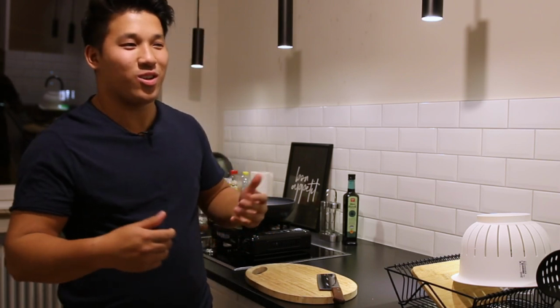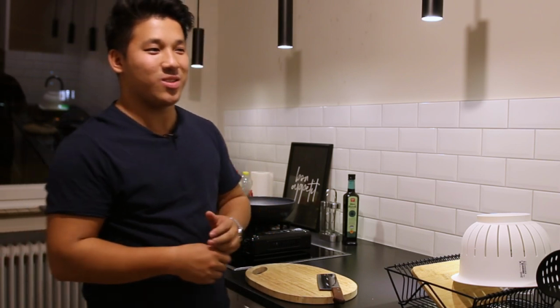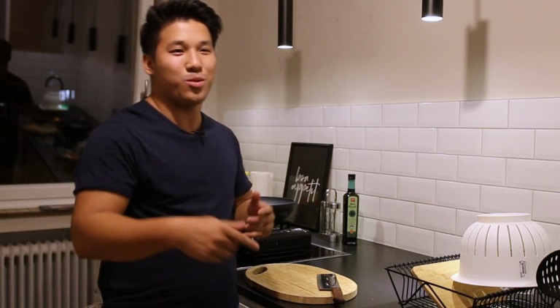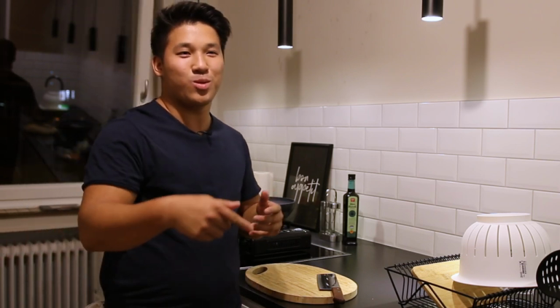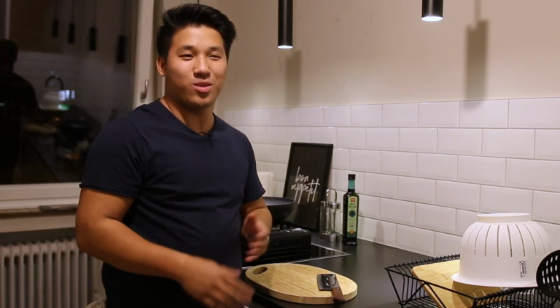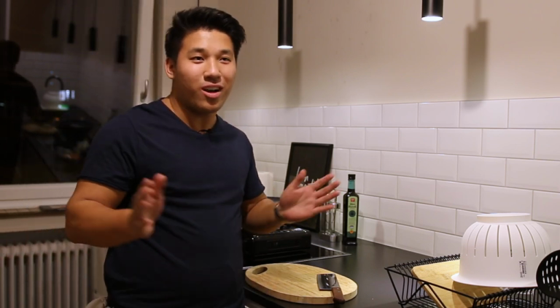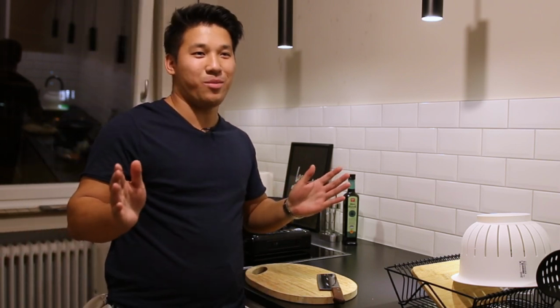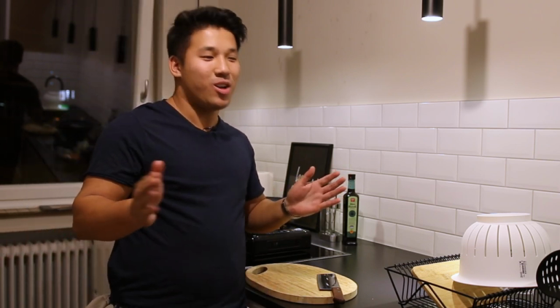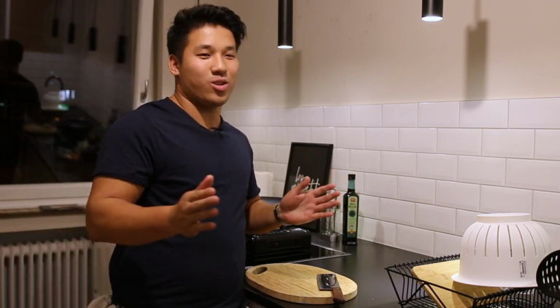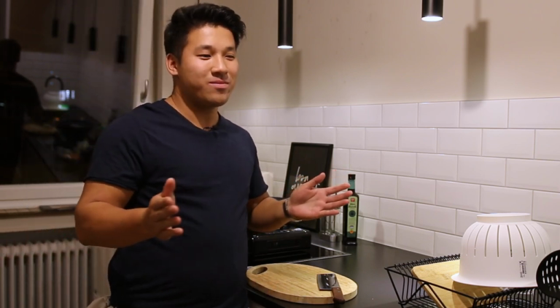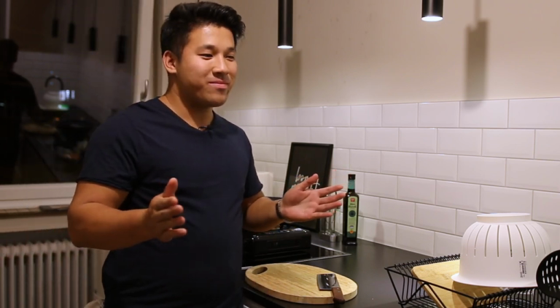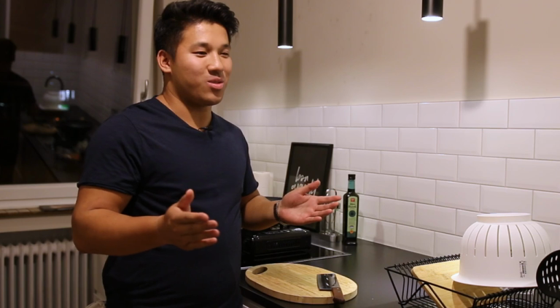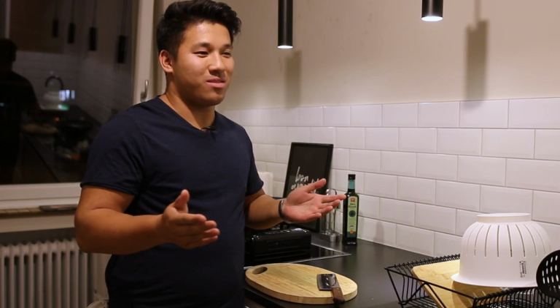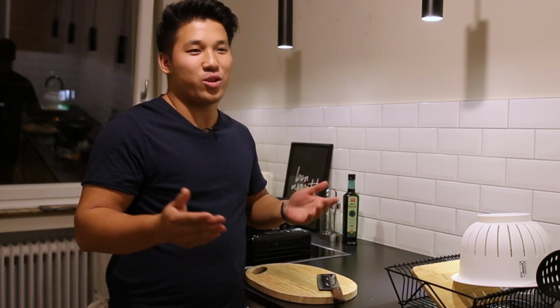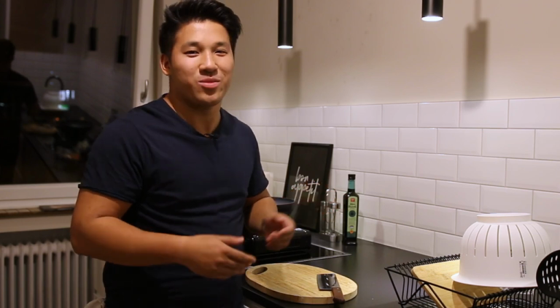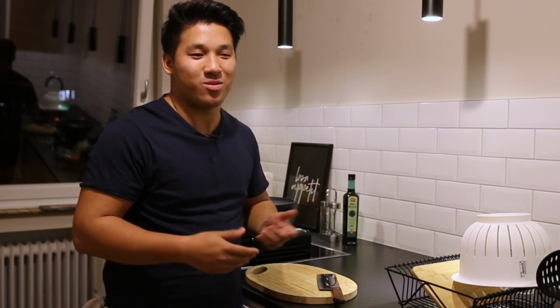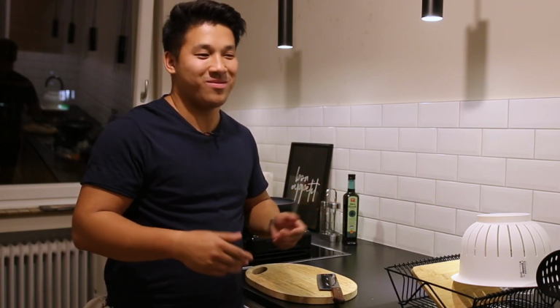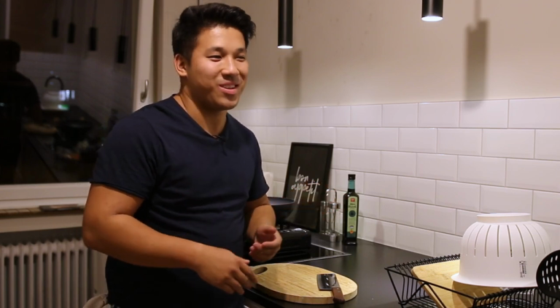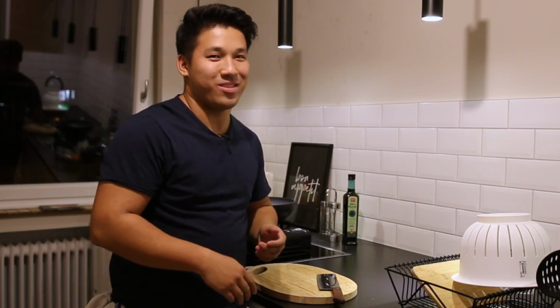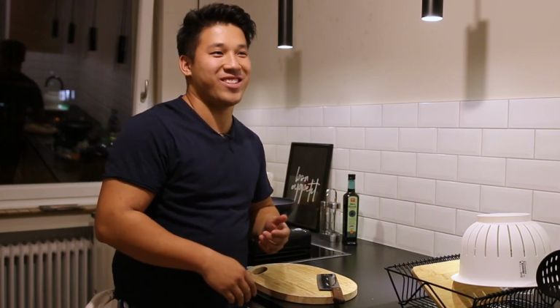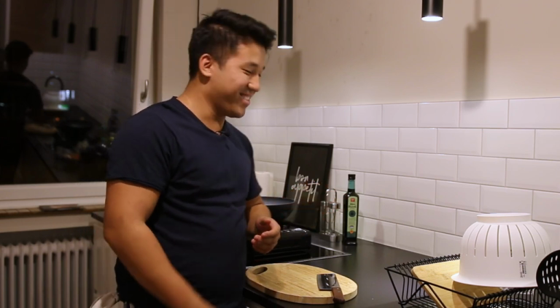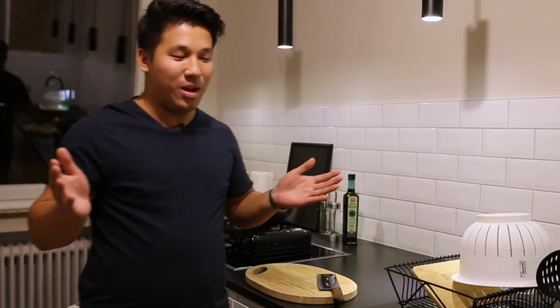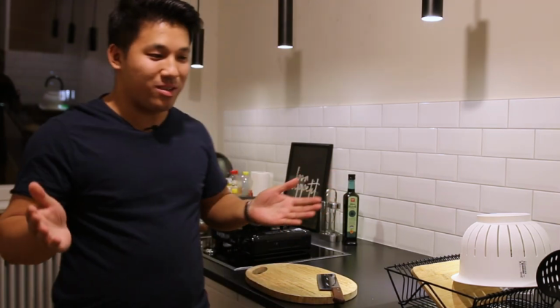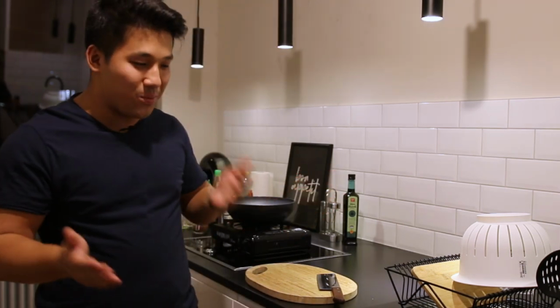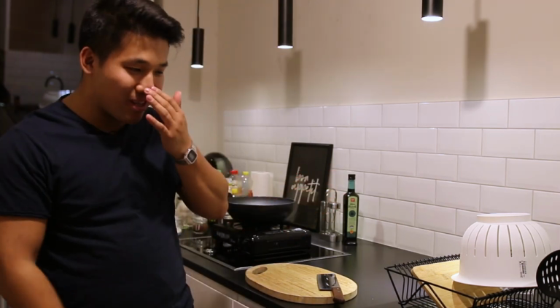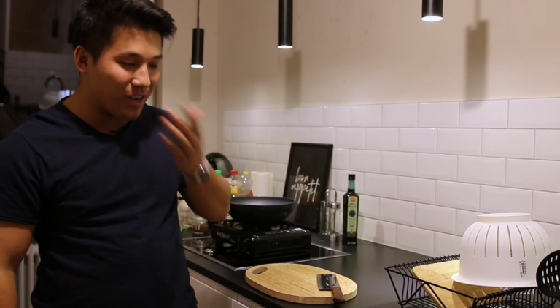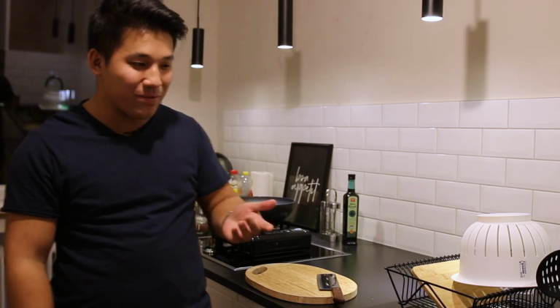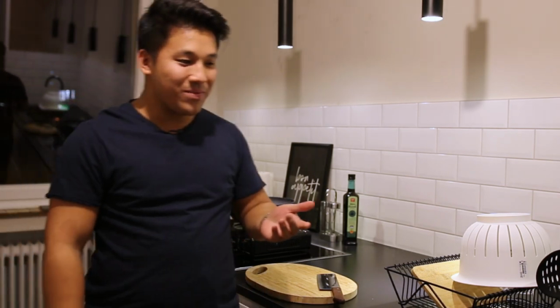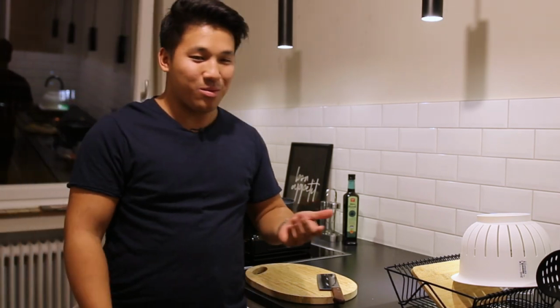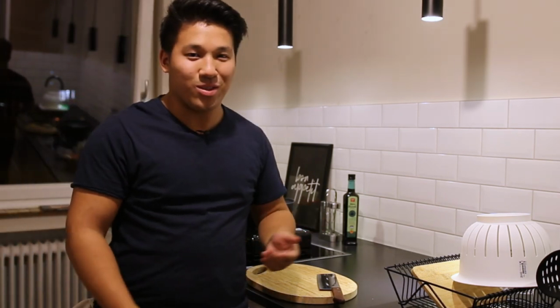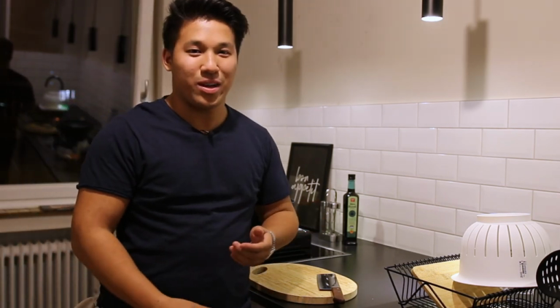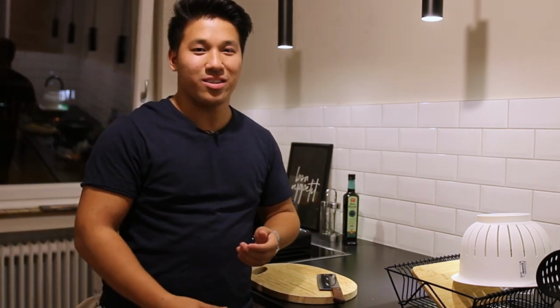Also bei mir war das so gewesen: Mama, wie koch ich denn das und das? Musst du so und so machen. Okay, alles klar, mach ich, koch ich so? Und ich schmeck scheiße damit. Okay, danke, Mama, danke für nichts. Also so habe ich mir die Initiative ergriffen und mir das Kochen selber beigebracht.